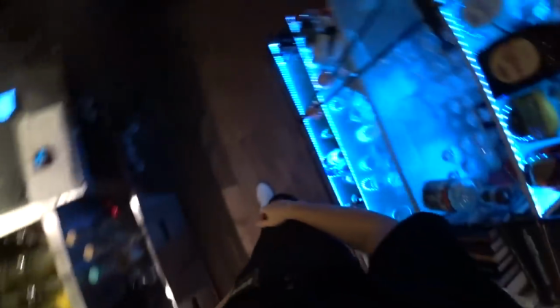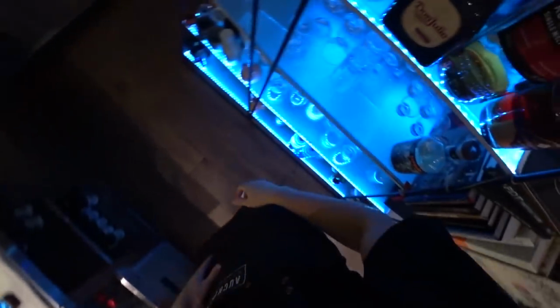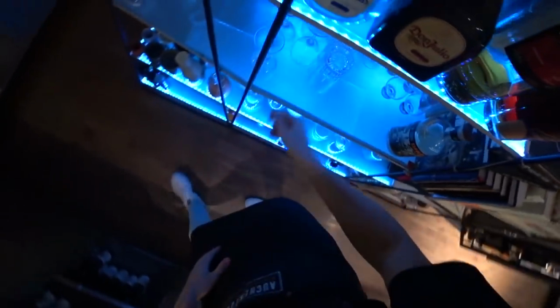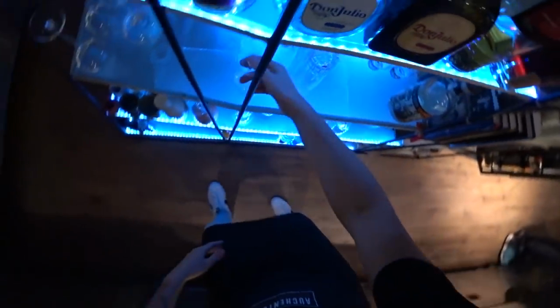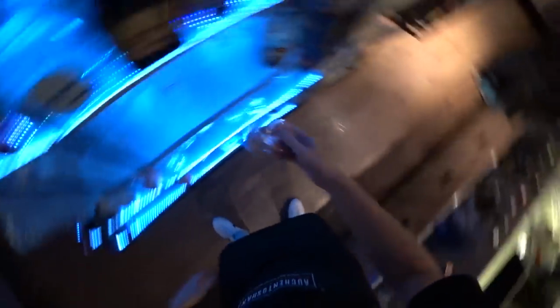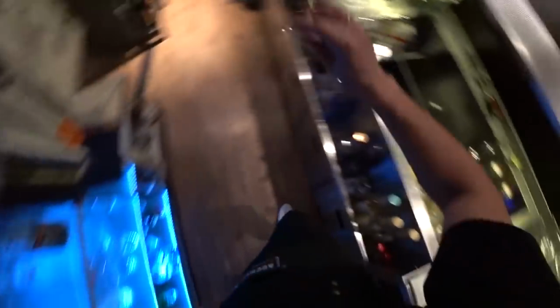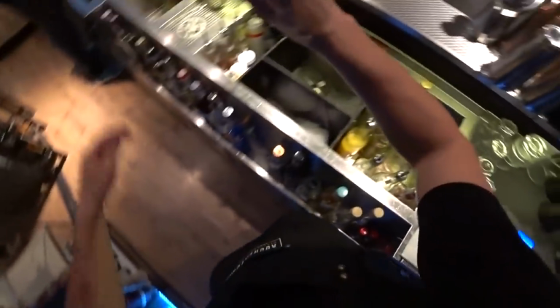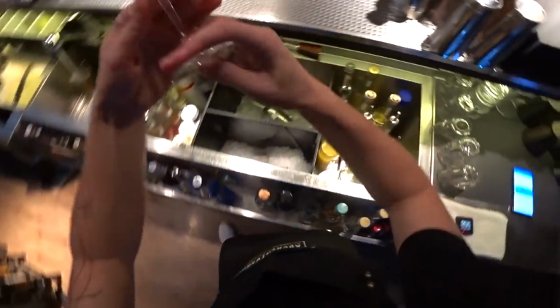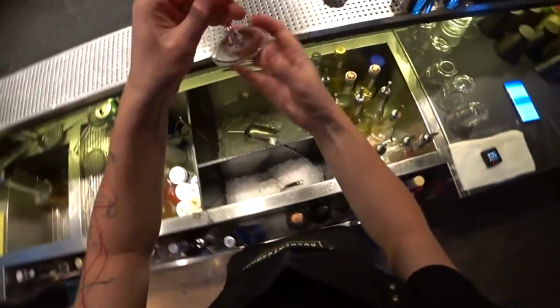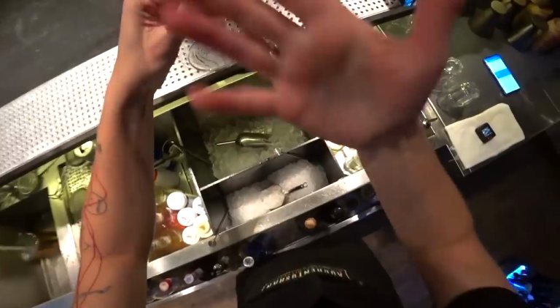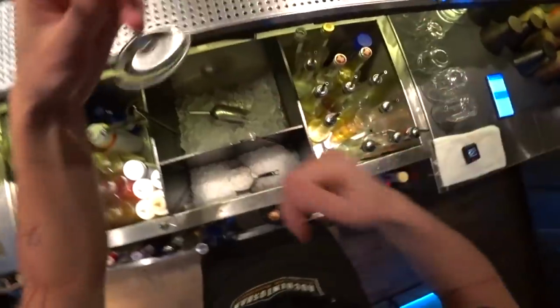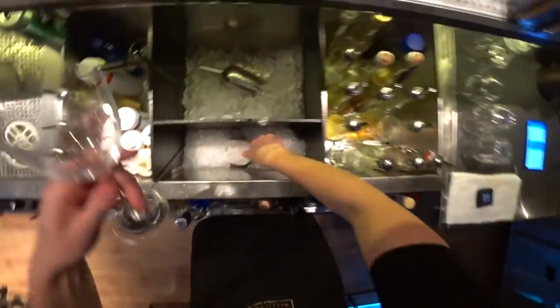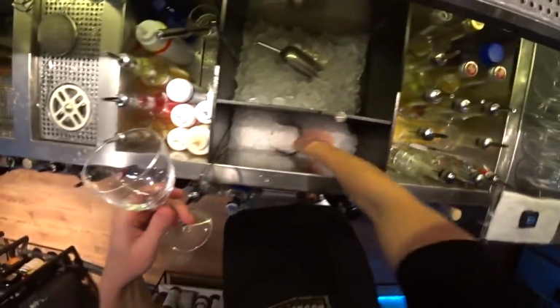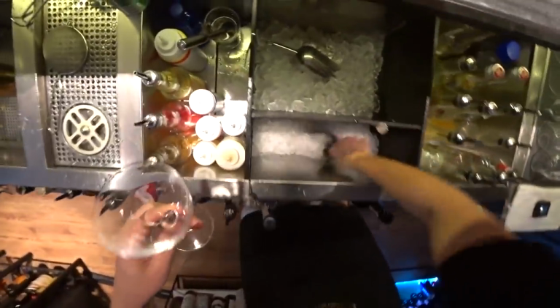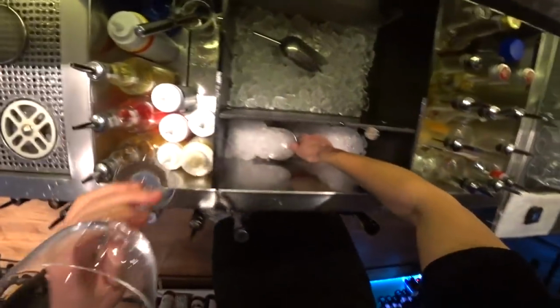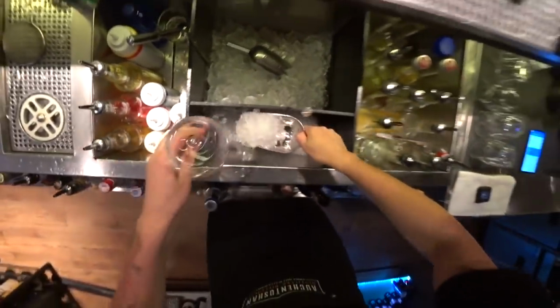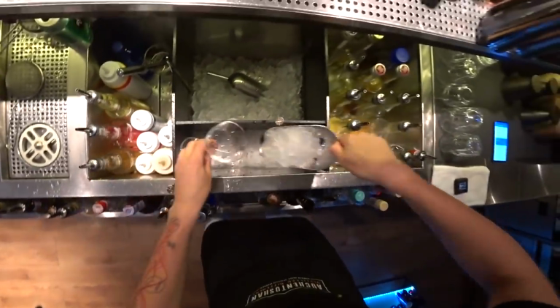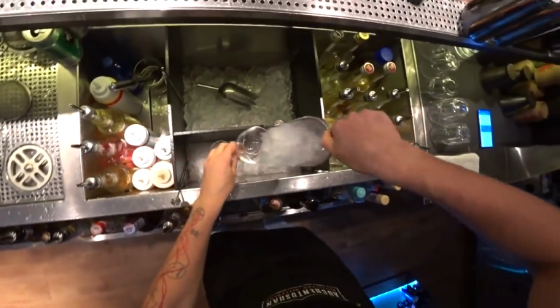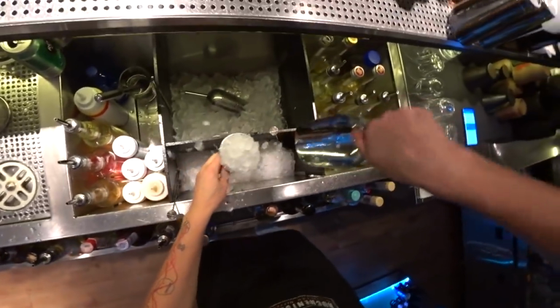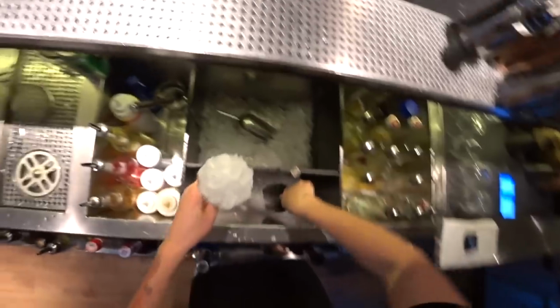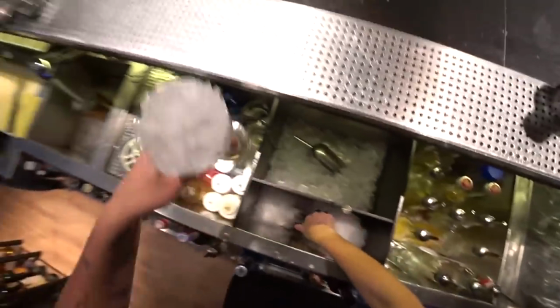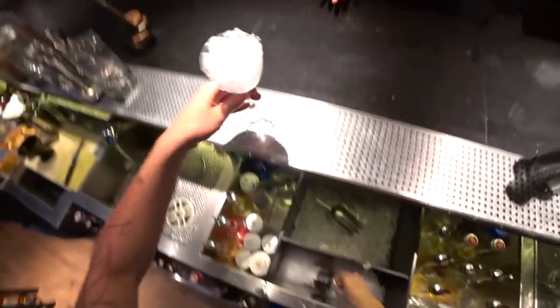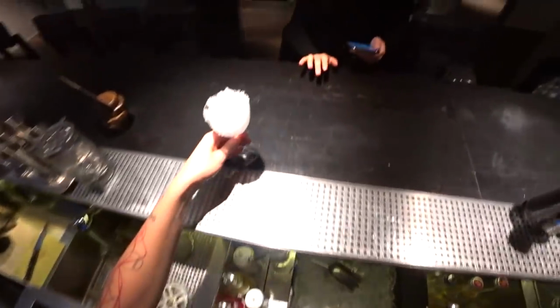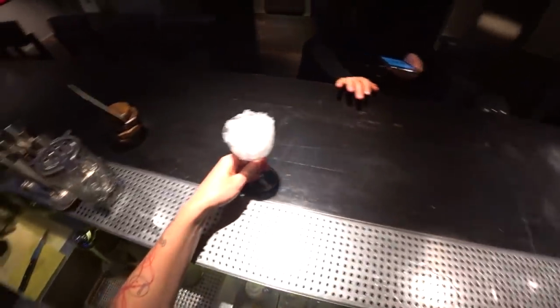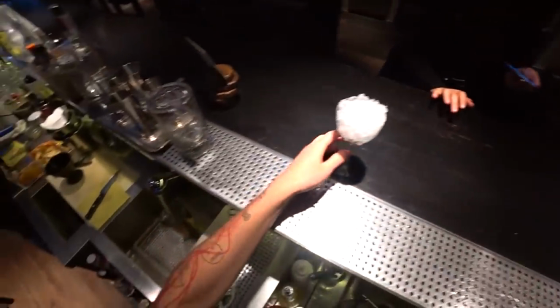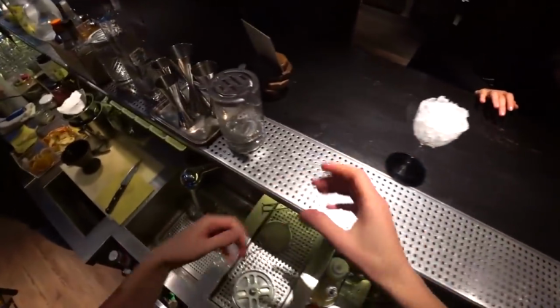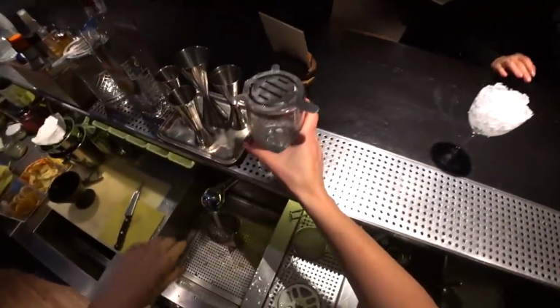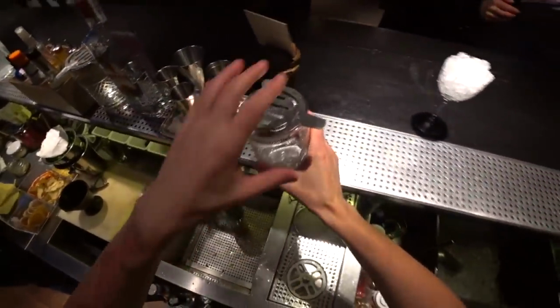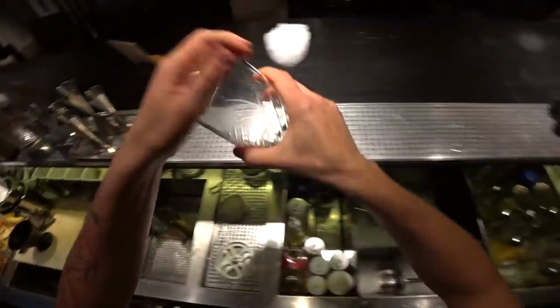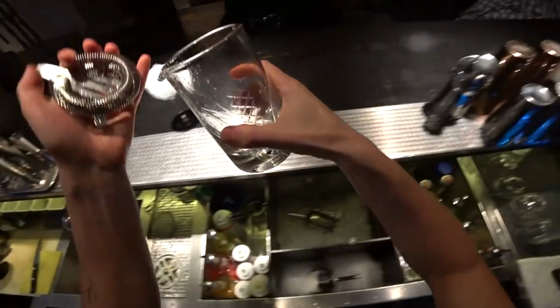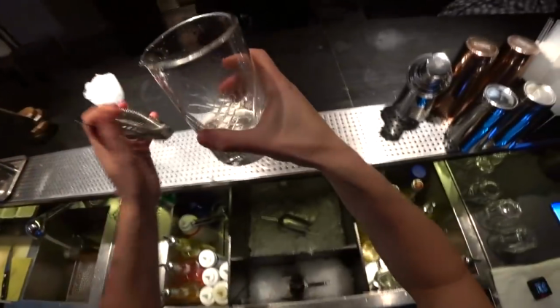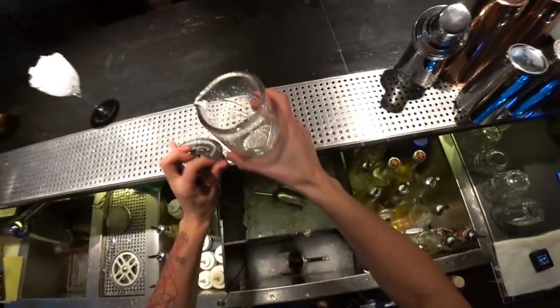For this we need a cocktail glass, crushed ice to chill it, and a mixing glass.